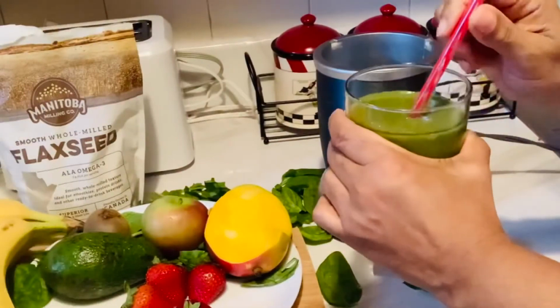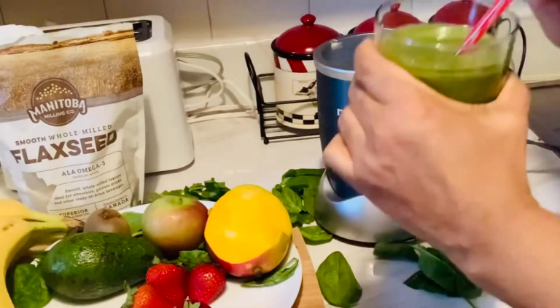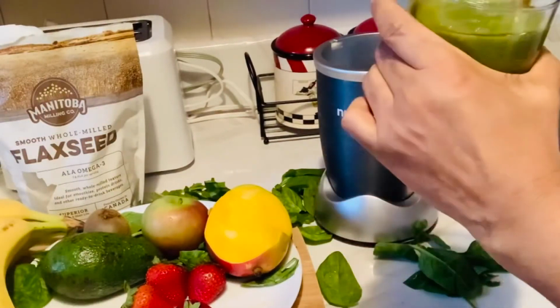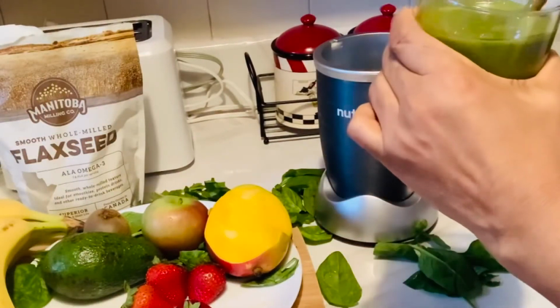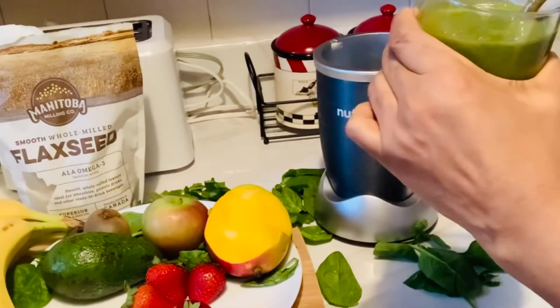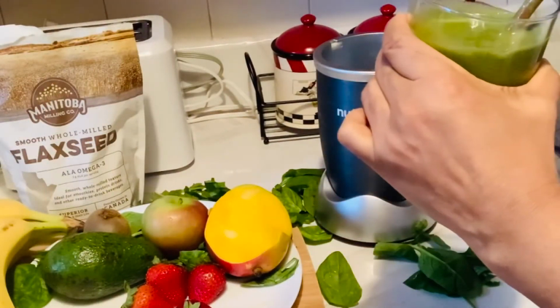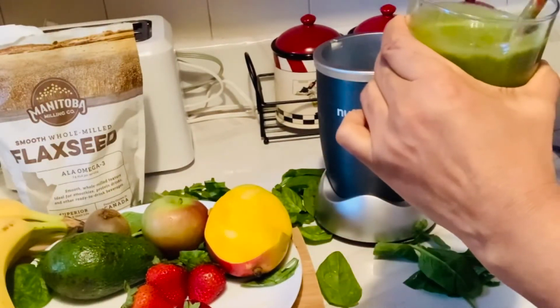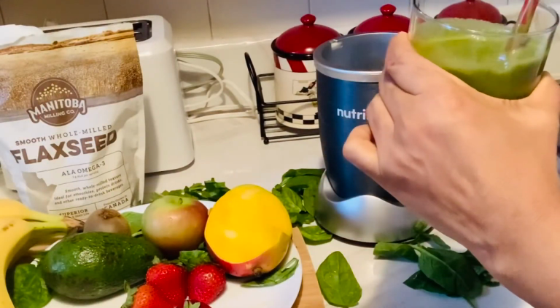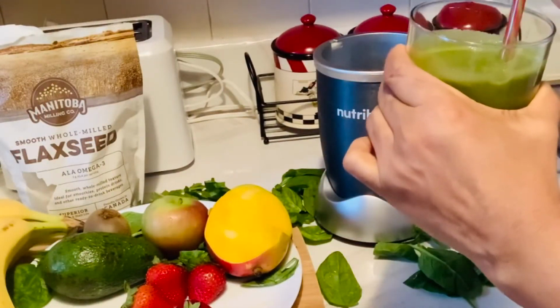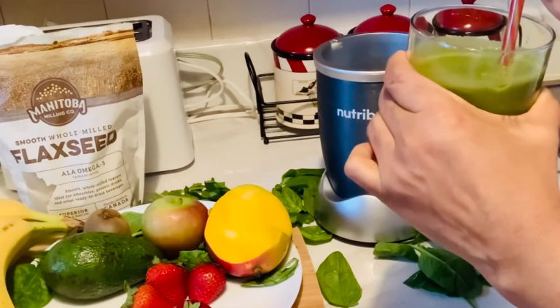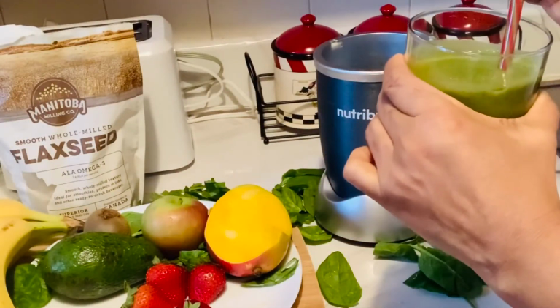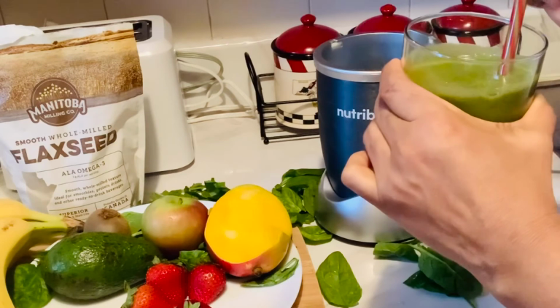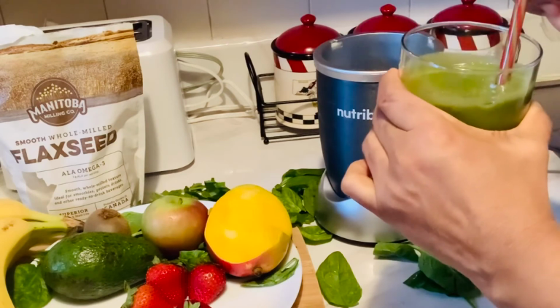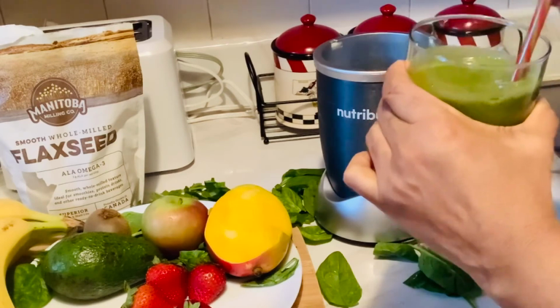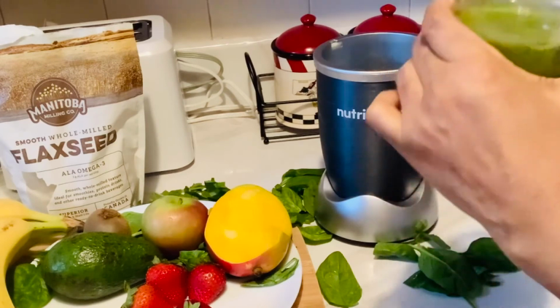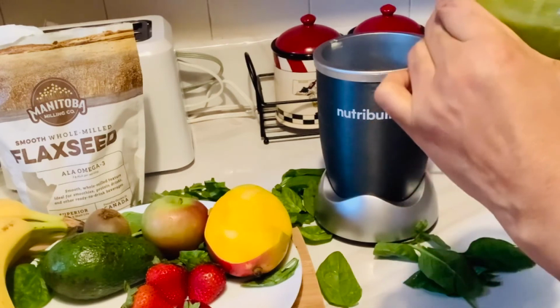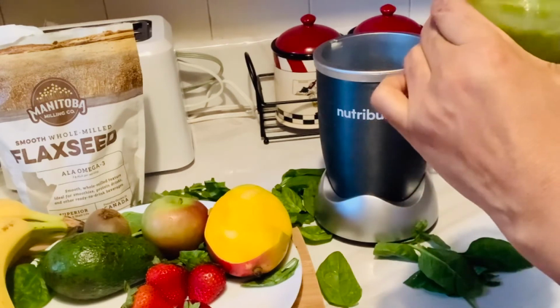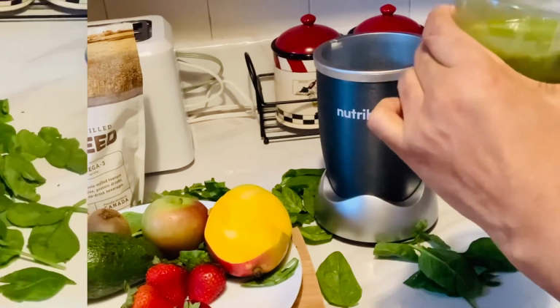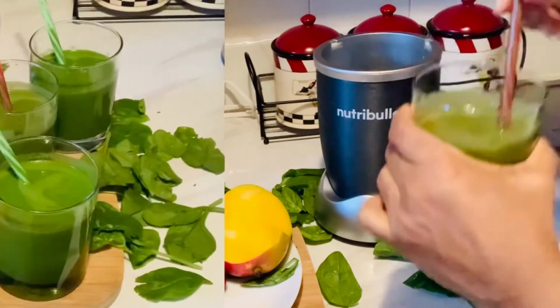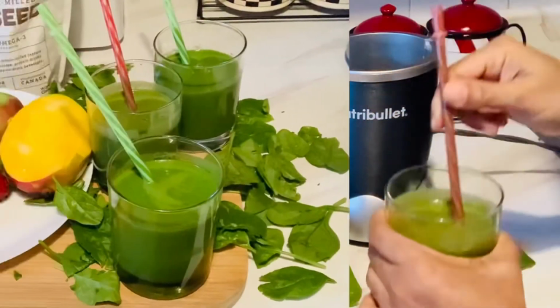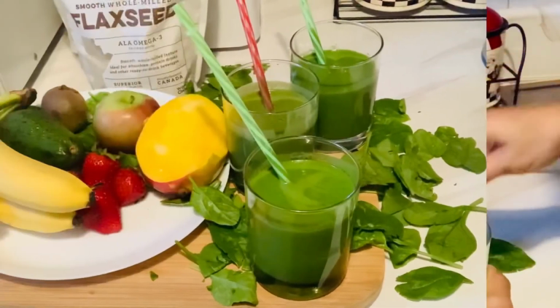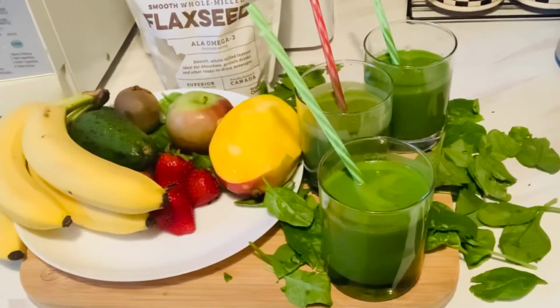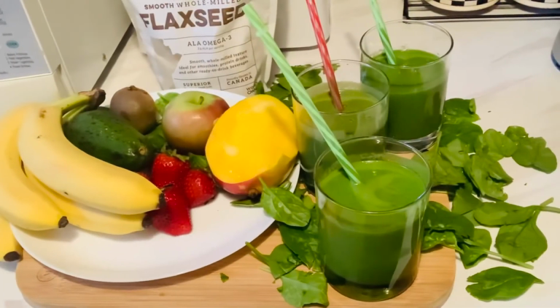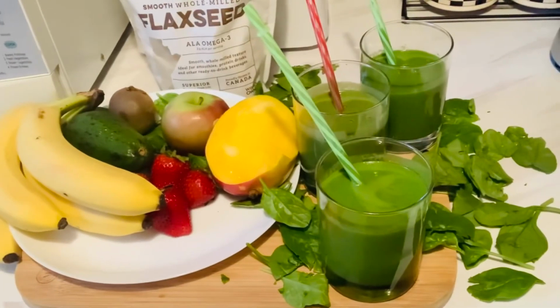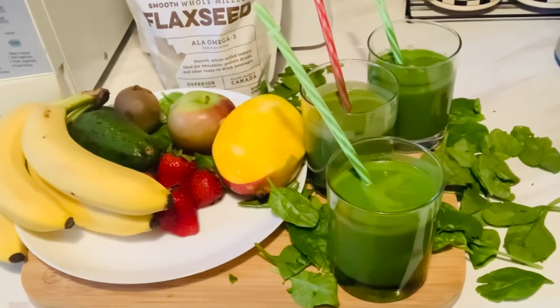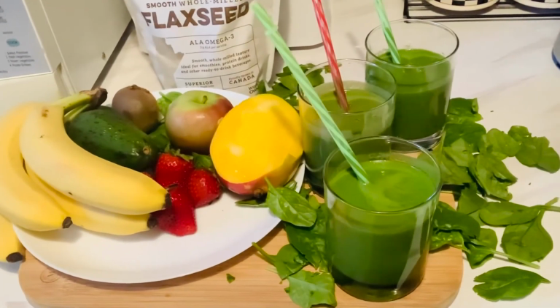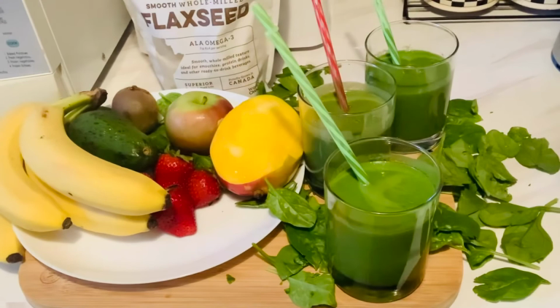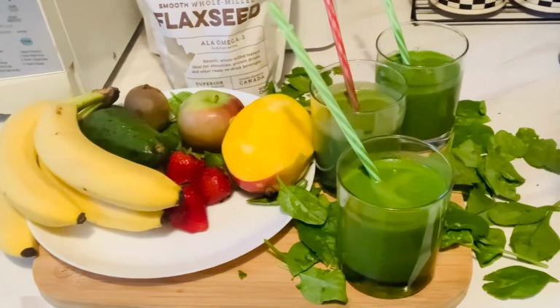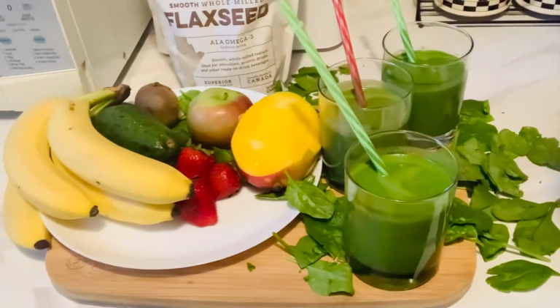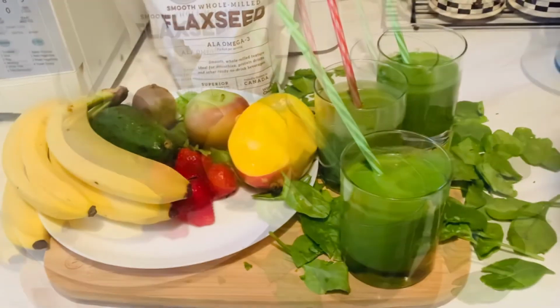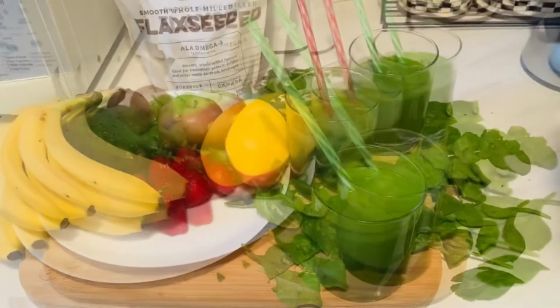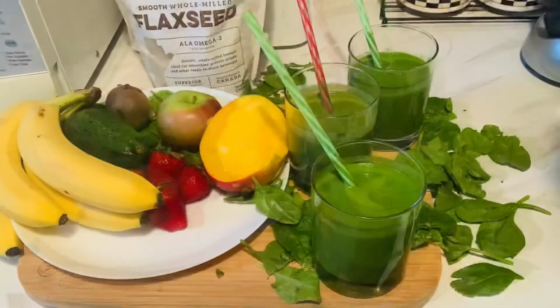So guys, these are some healthy, delicious smoothies. I hope you enjoy. Be healthy. See you in the next video. Bye bye!